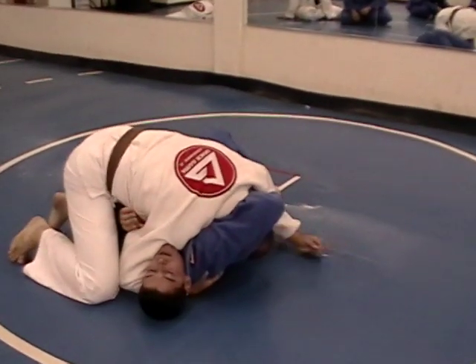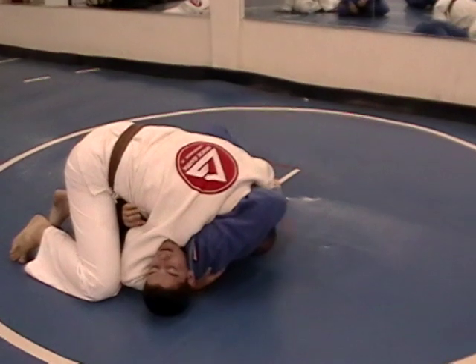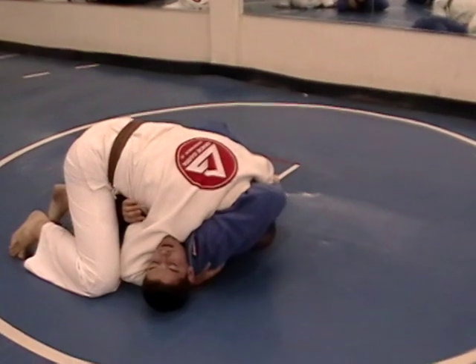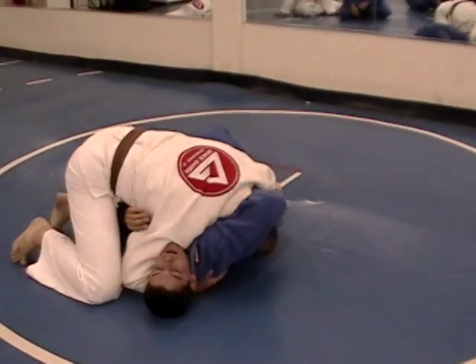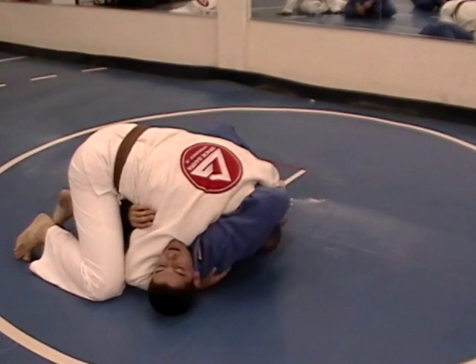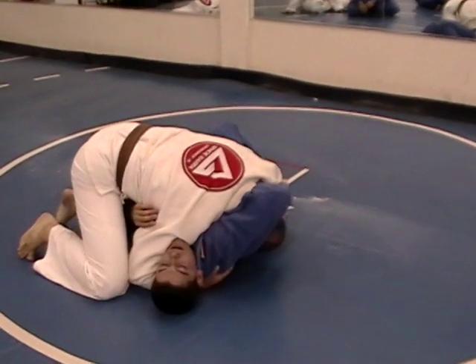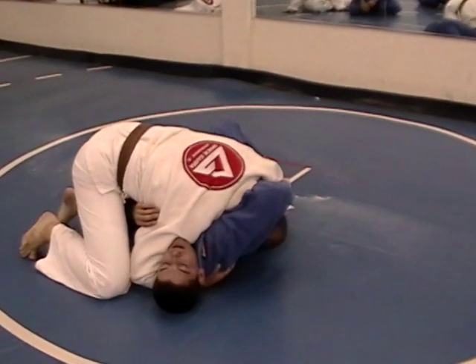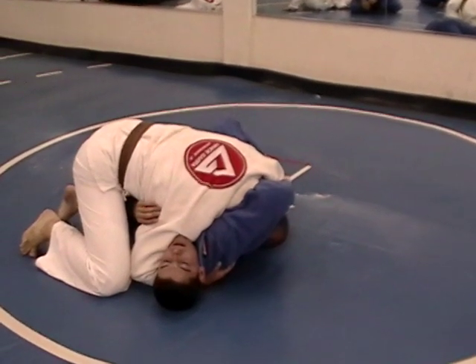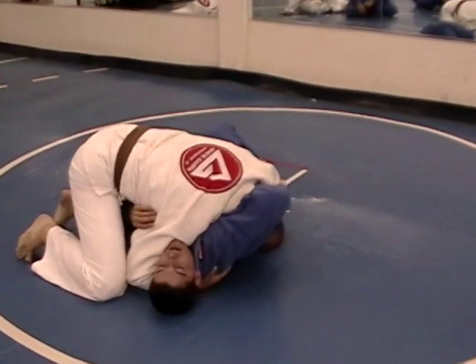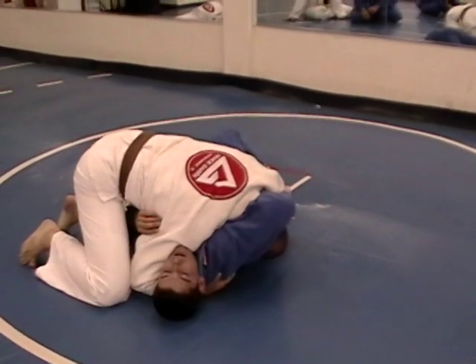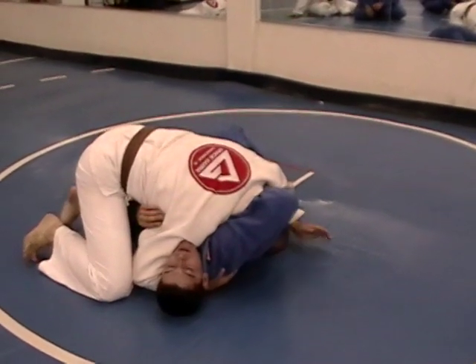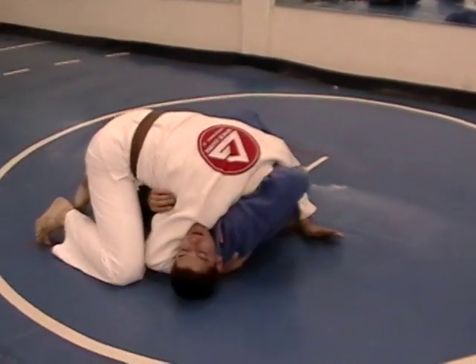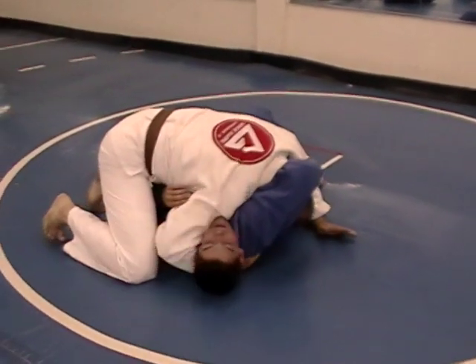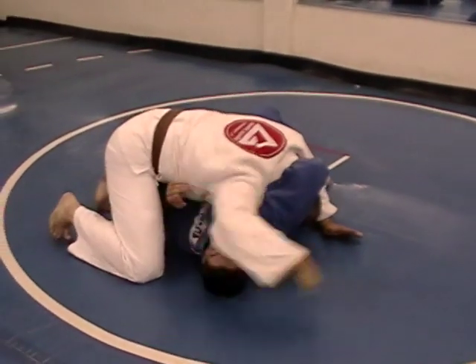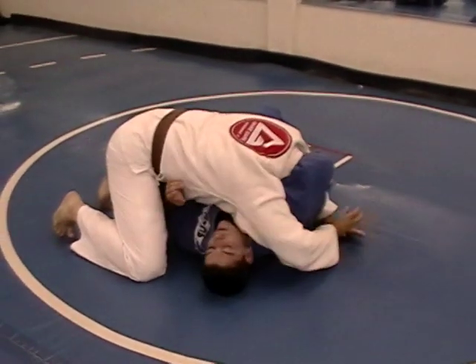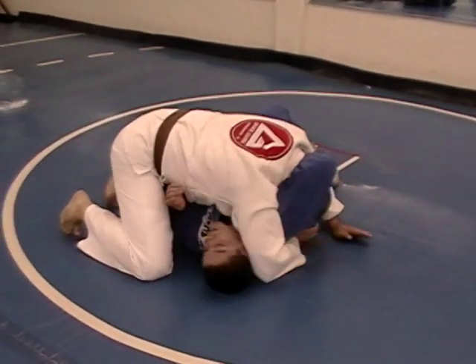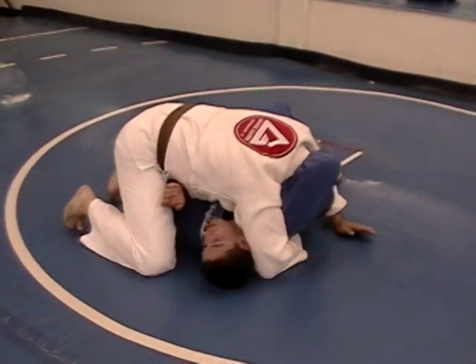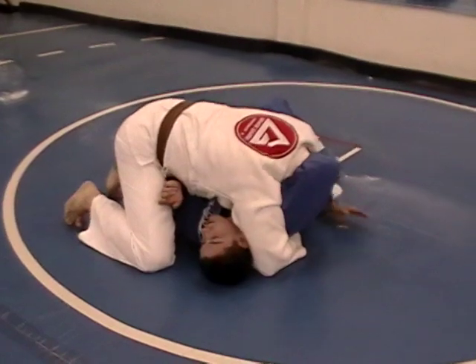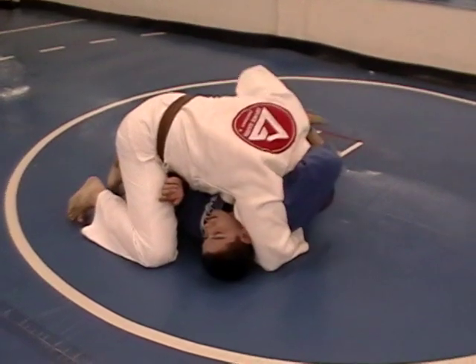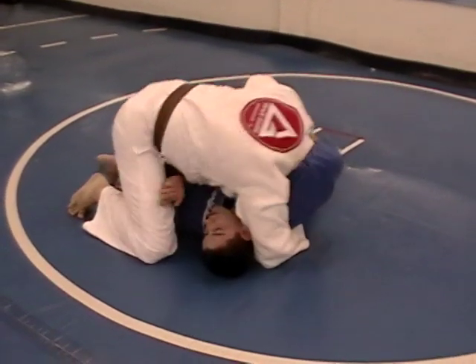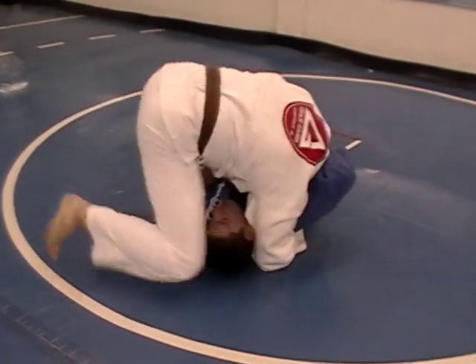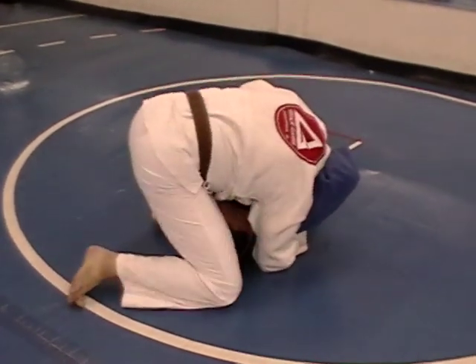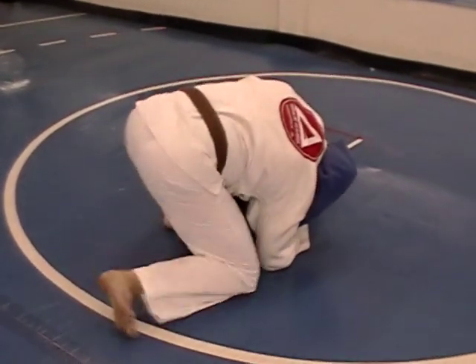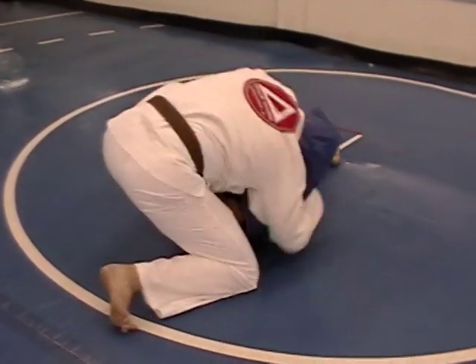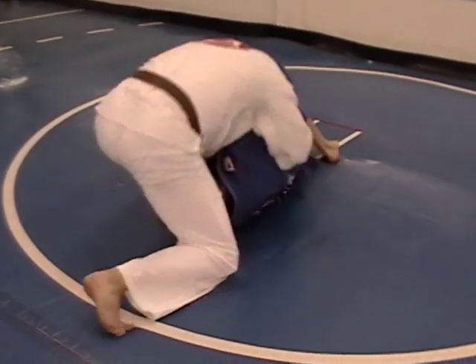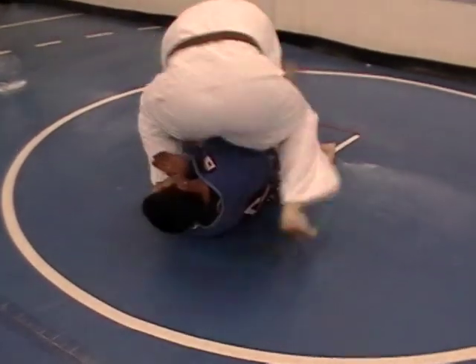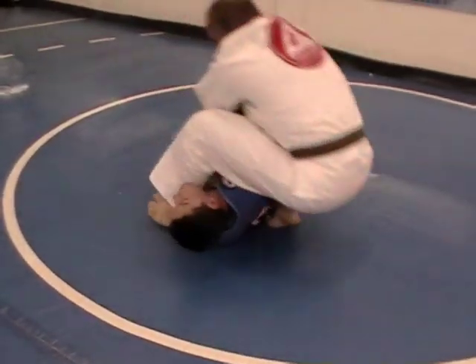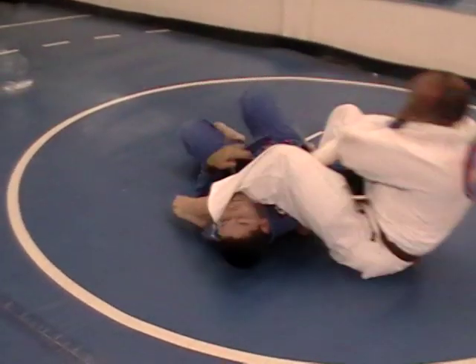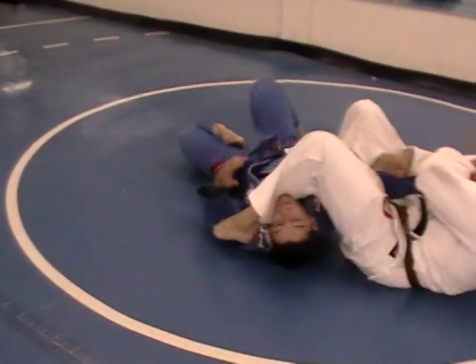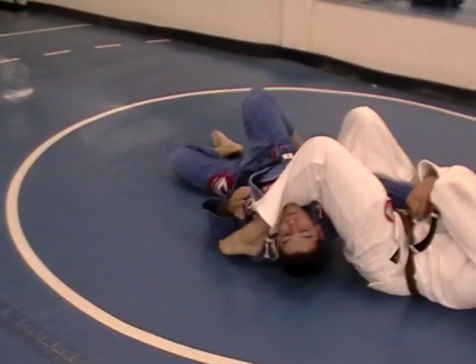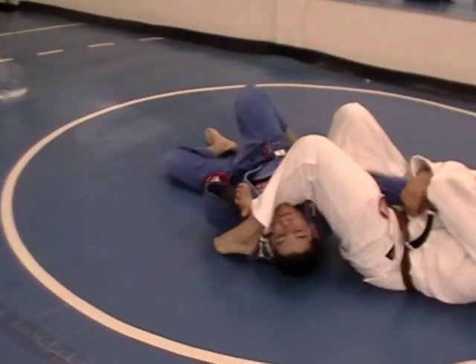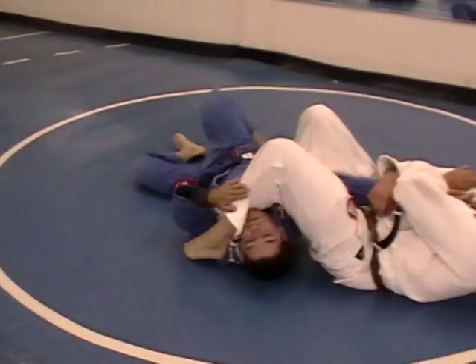He's going to still be holding on for dear life because that's all he's got. I'm going to come this way, put me on belly, and I'm going to spin into an armbar from there.